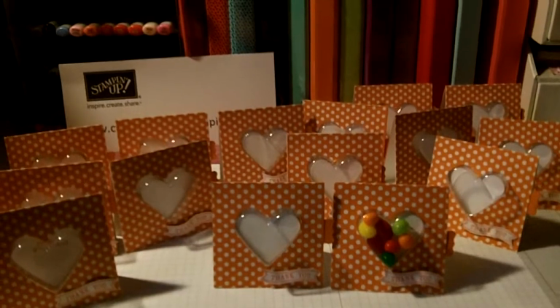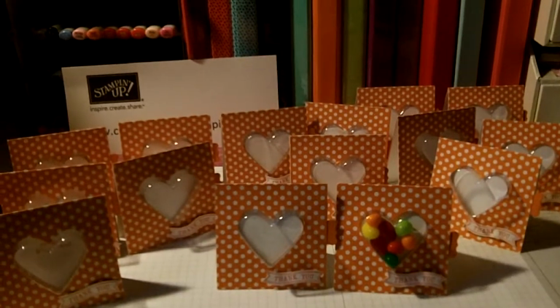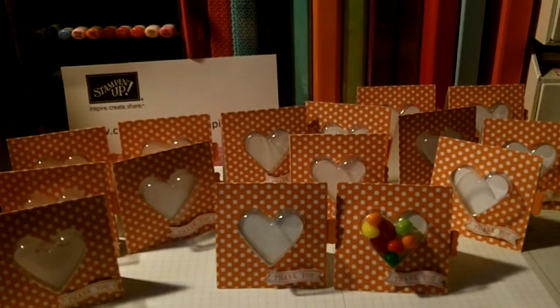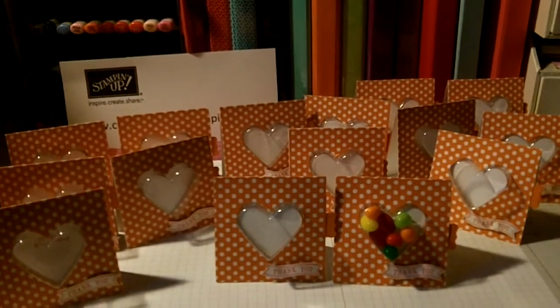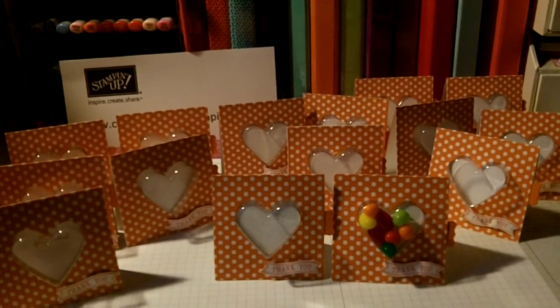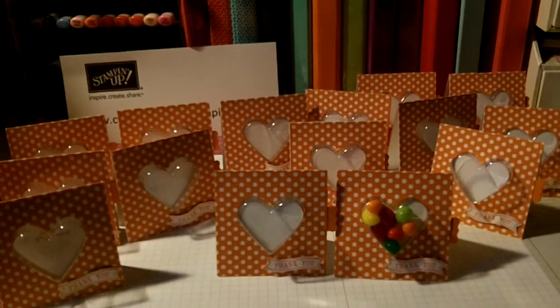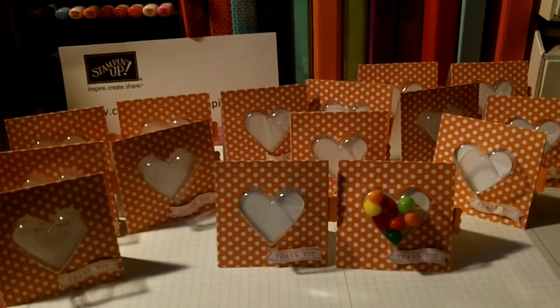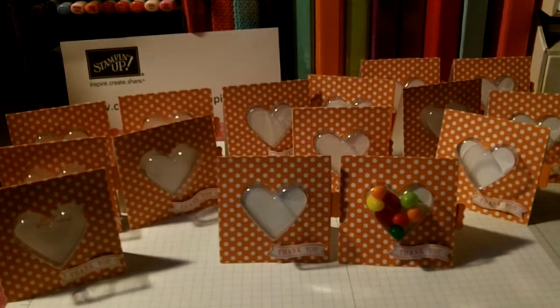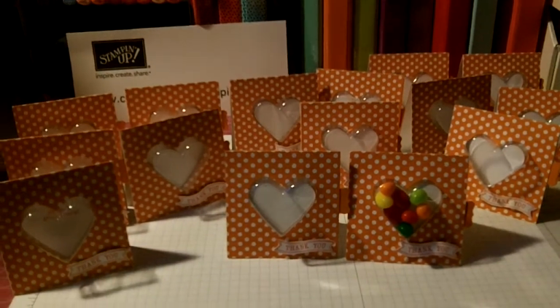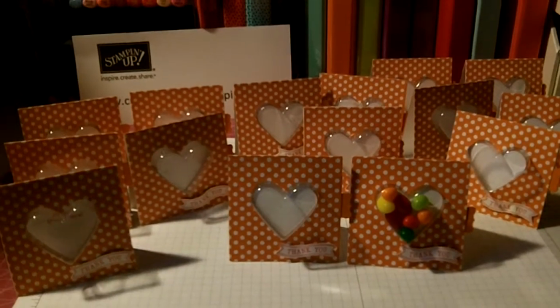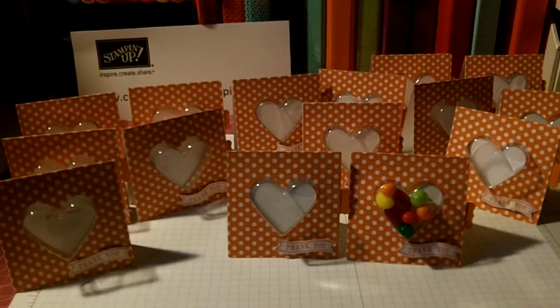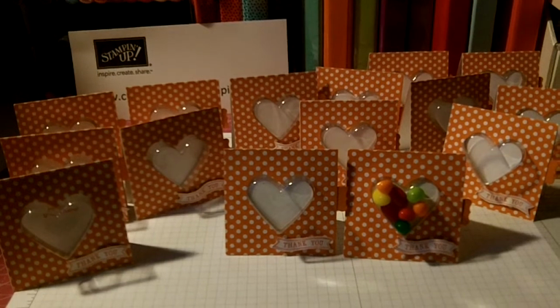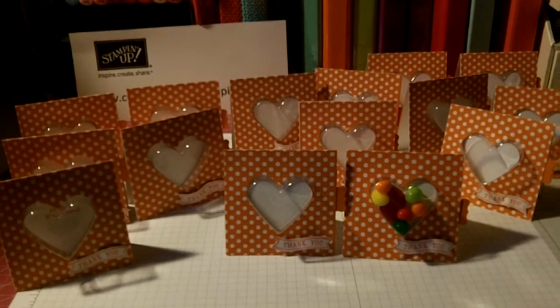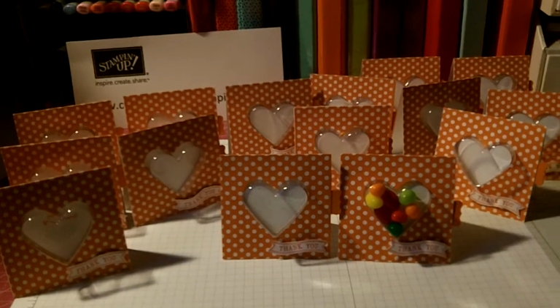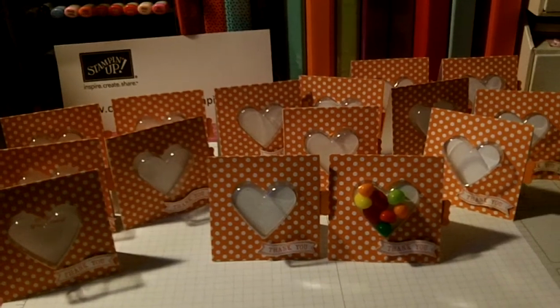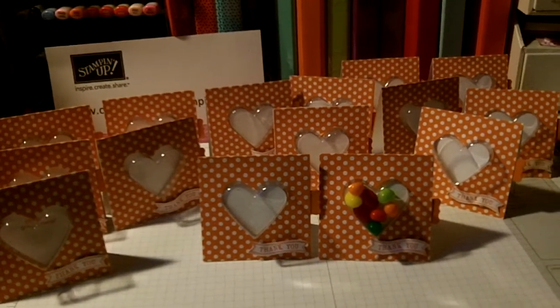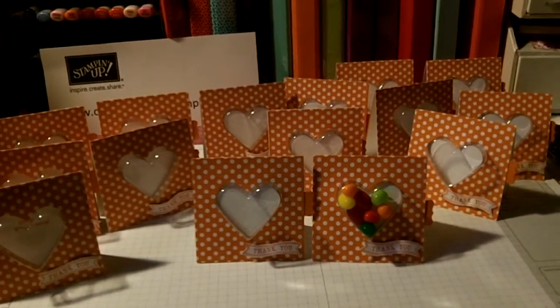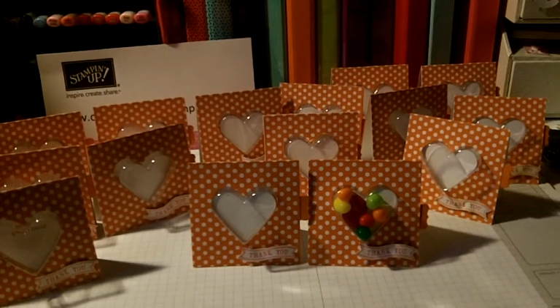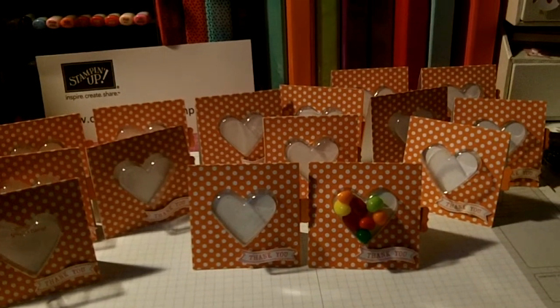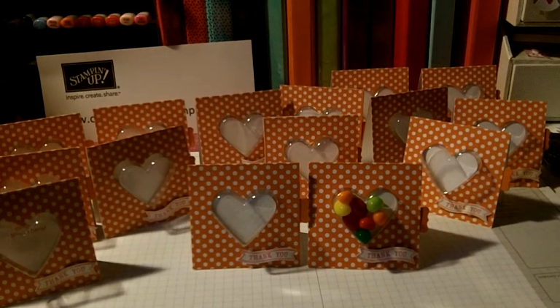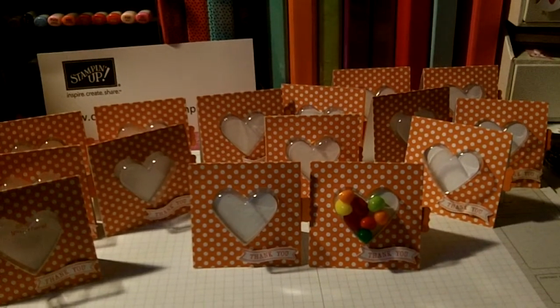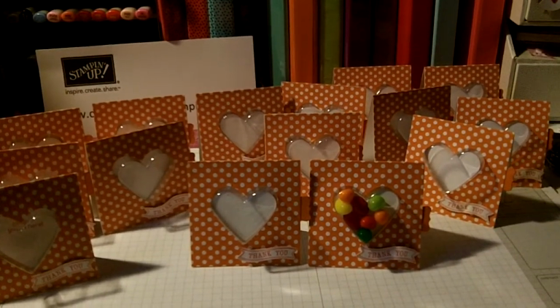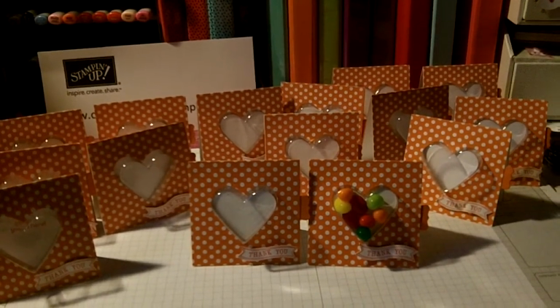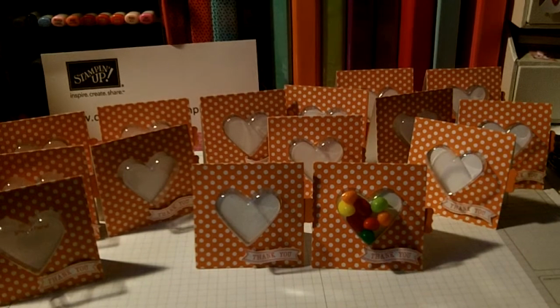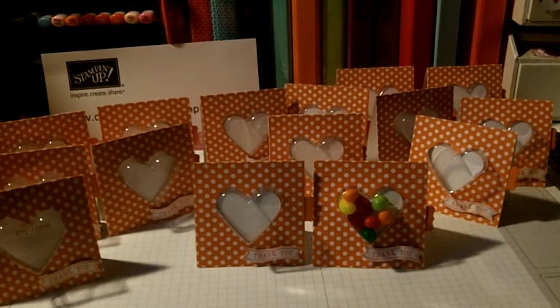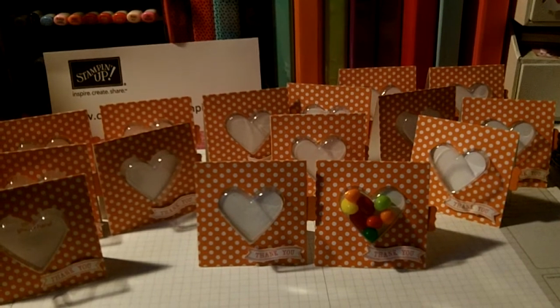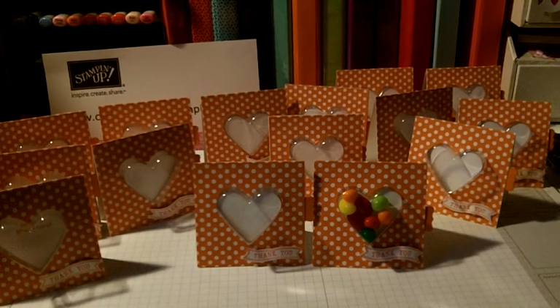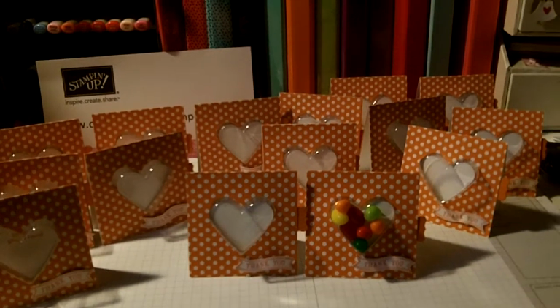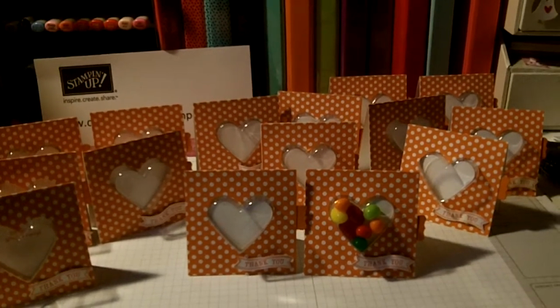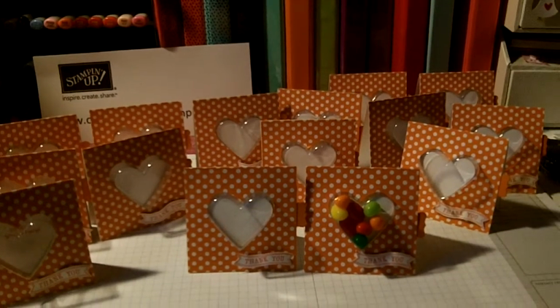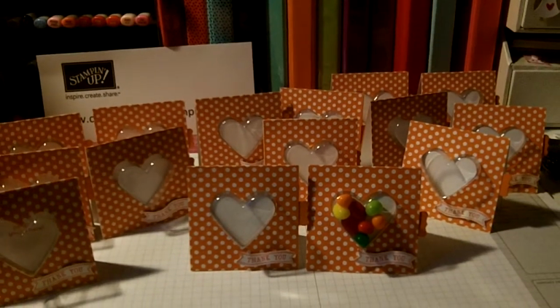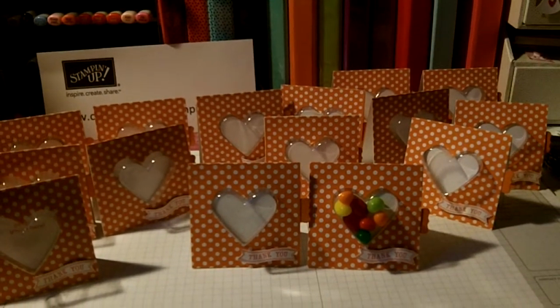Hello everybody, this is Tracy from Made With Love Creations, and you are looking at all of my little treat cards that I will be giving the ladies at my very first ever Stampin' Up workshop.